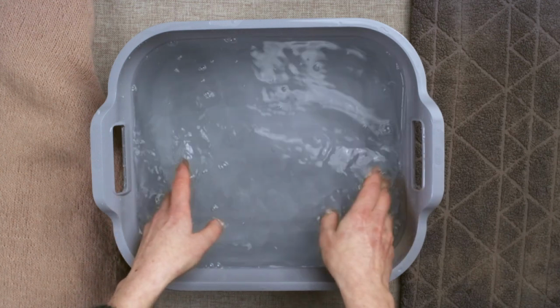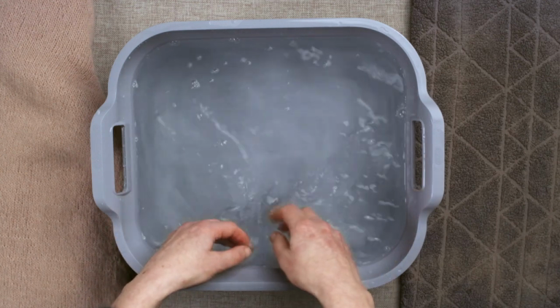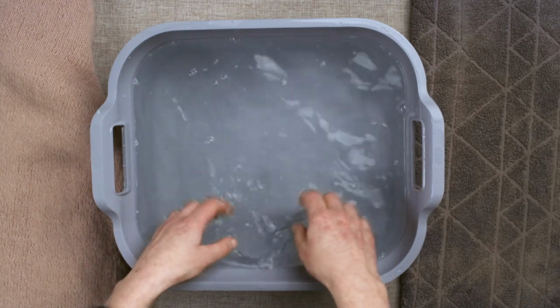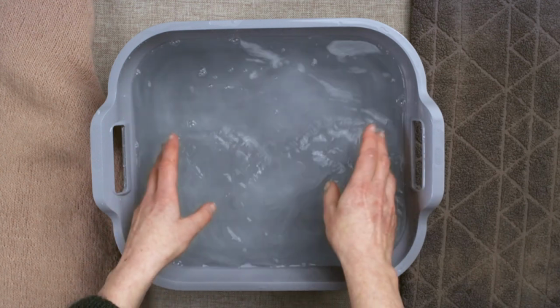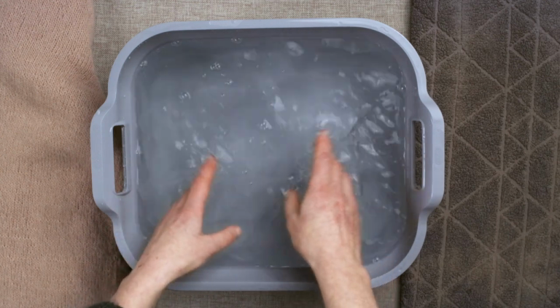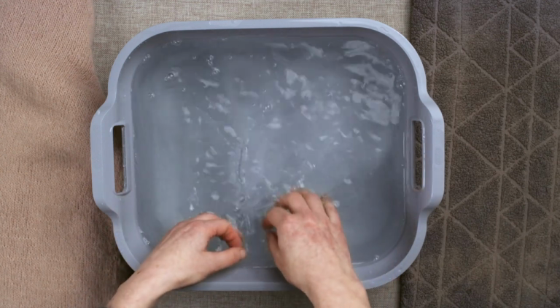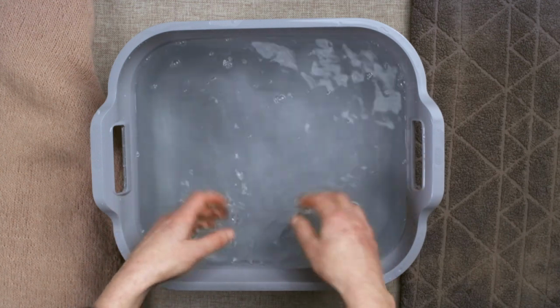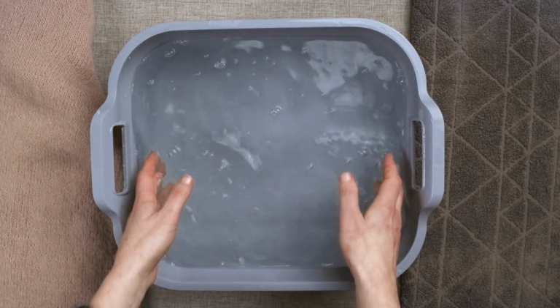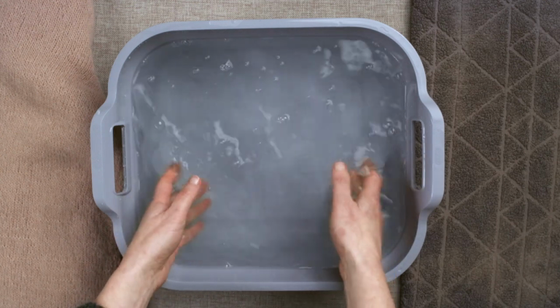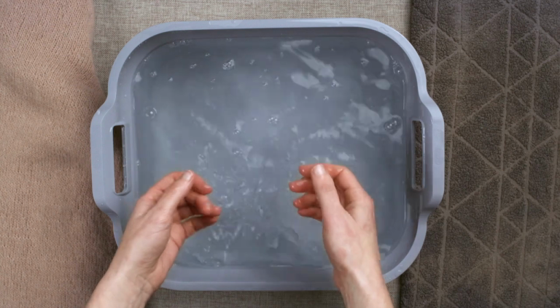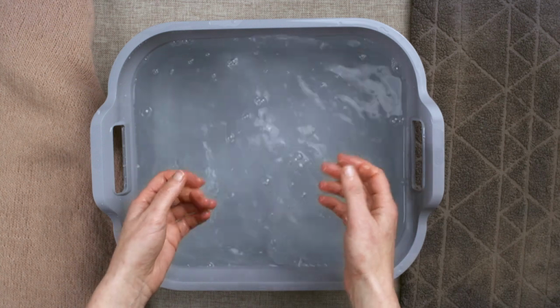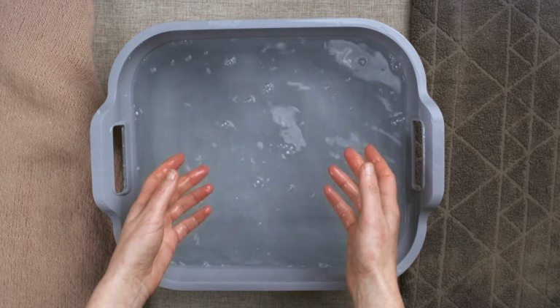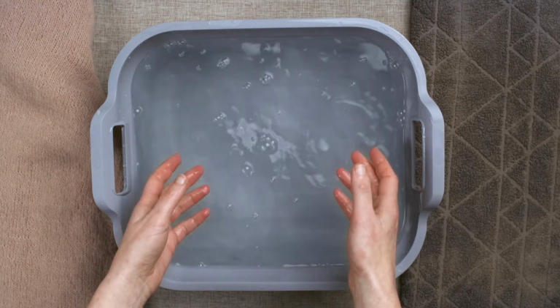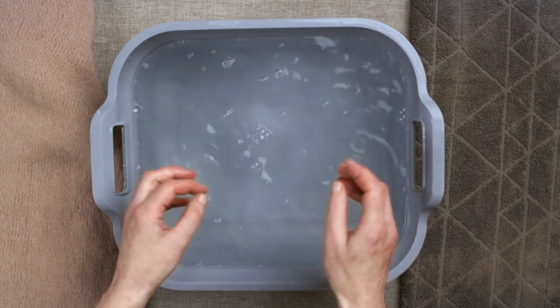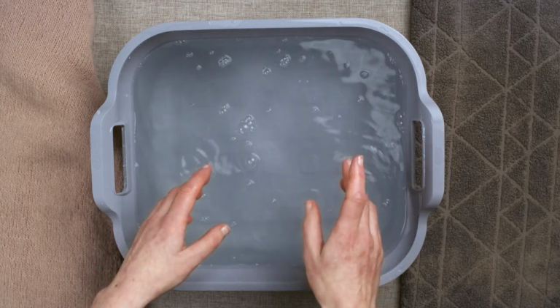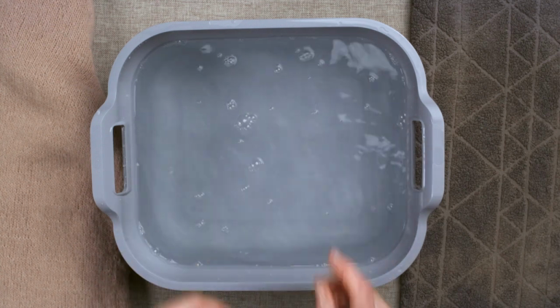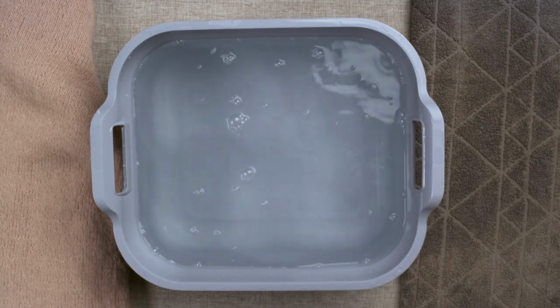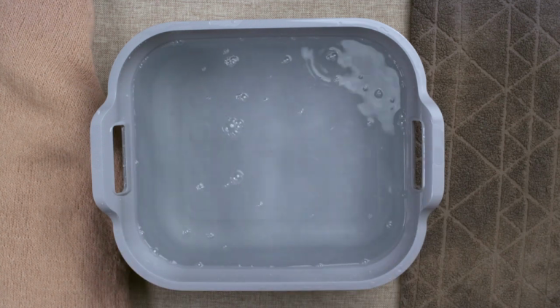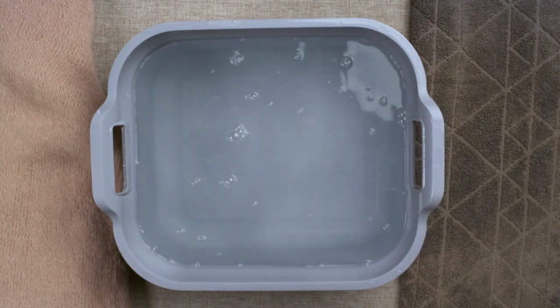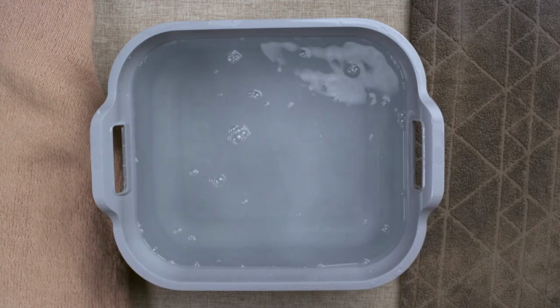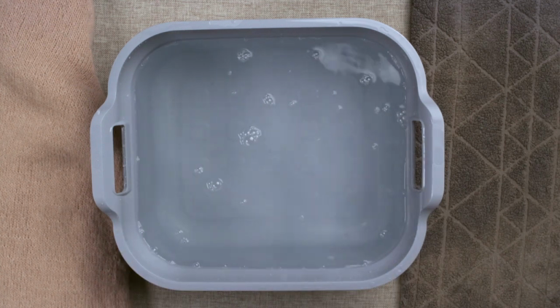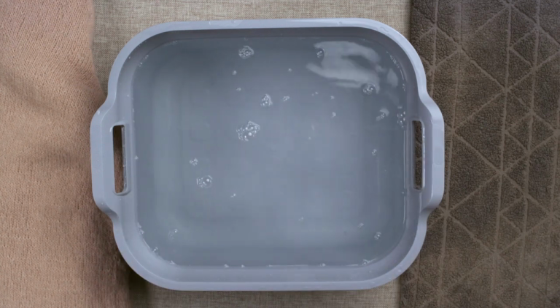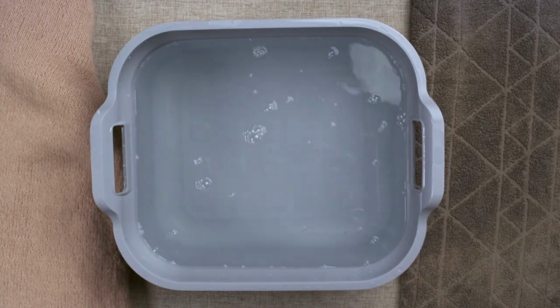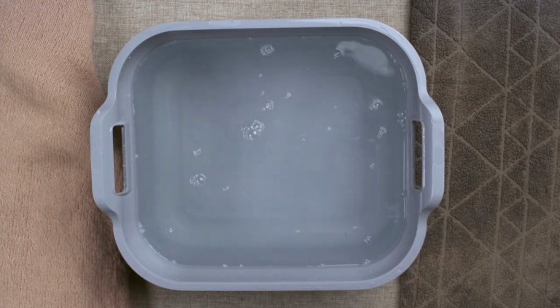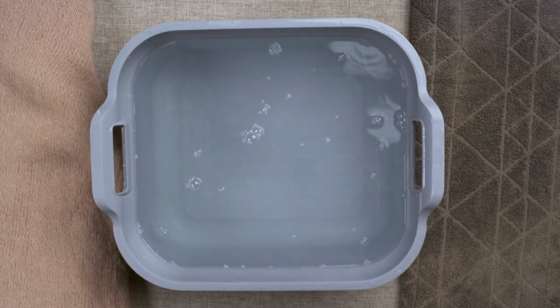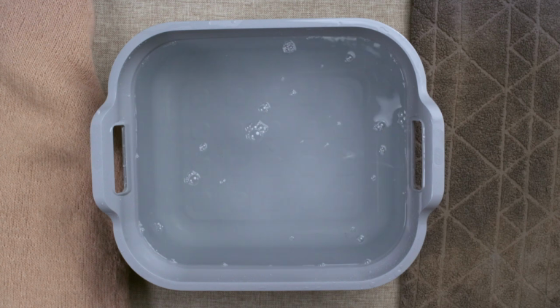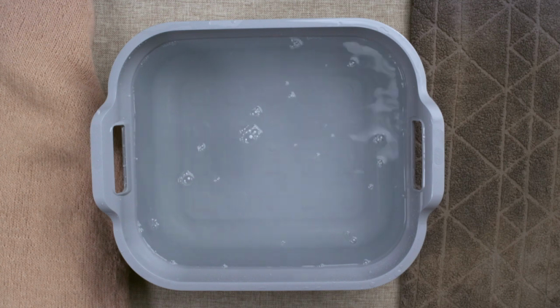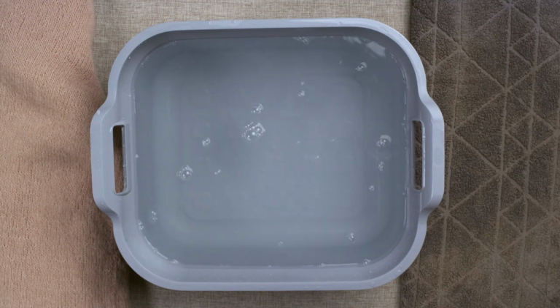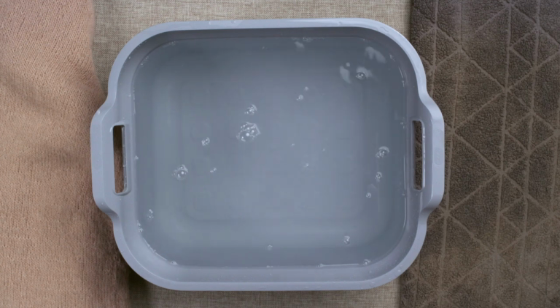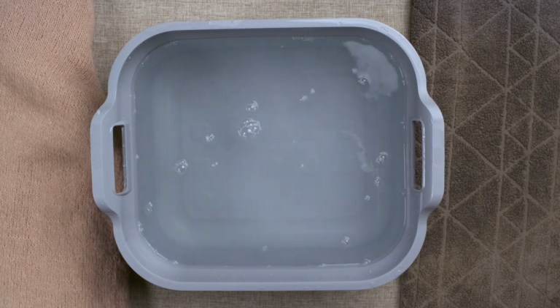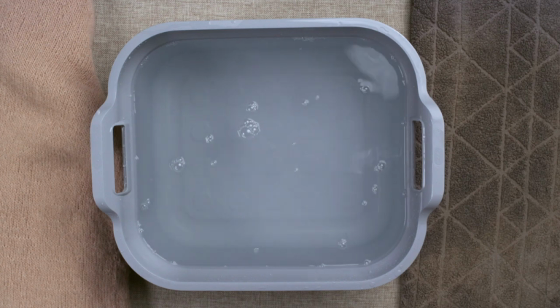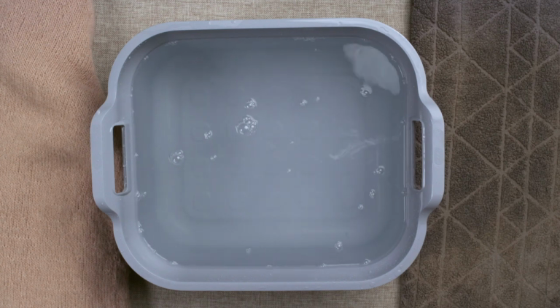The temperature of the water is important, as water that is either too hot or too cold will cause the fibres to contract and then your knit will shrink.